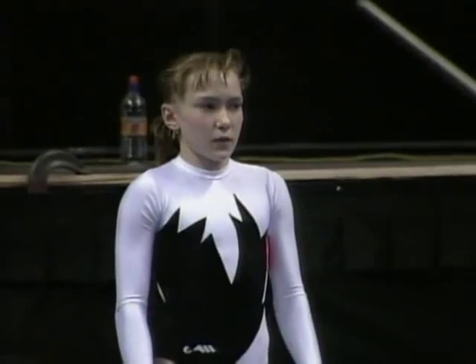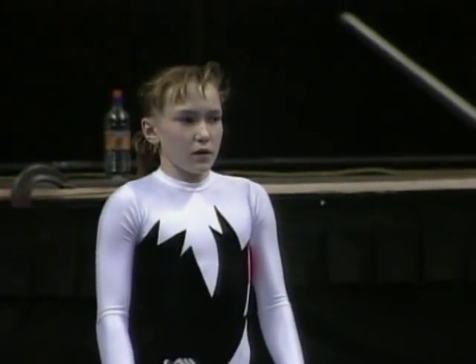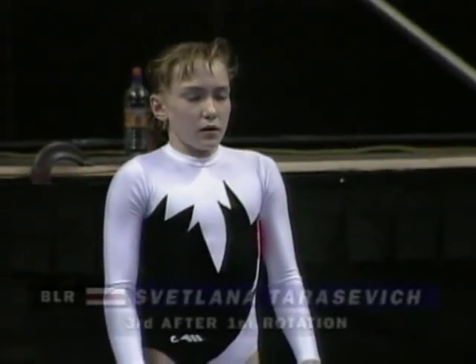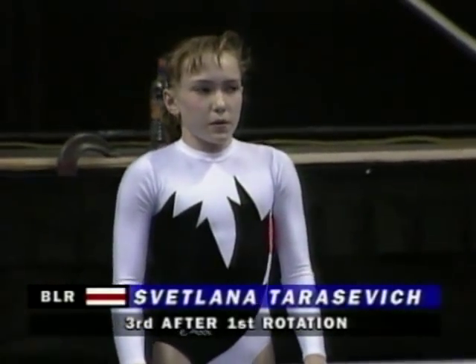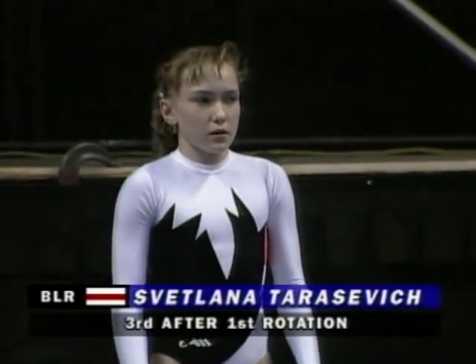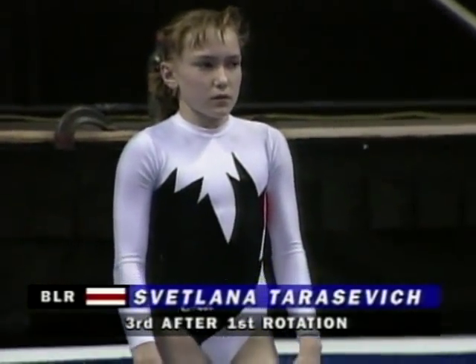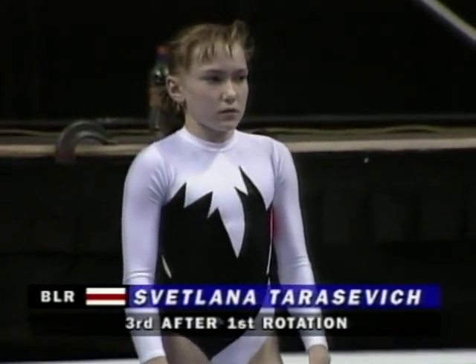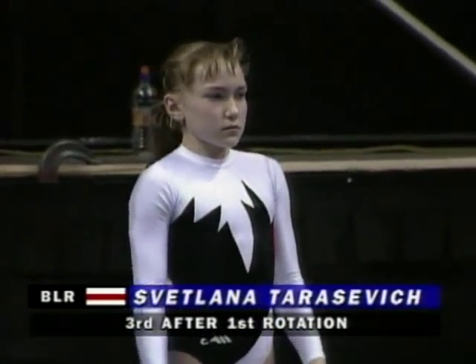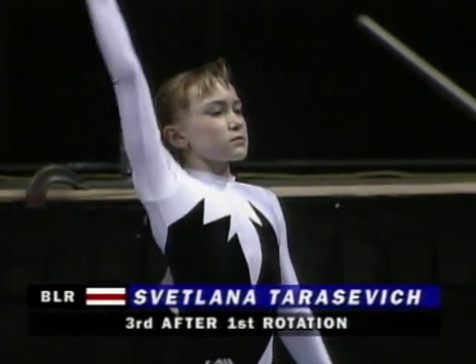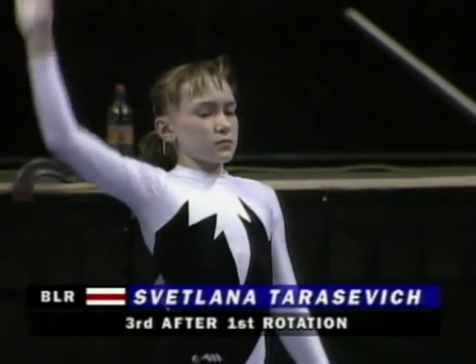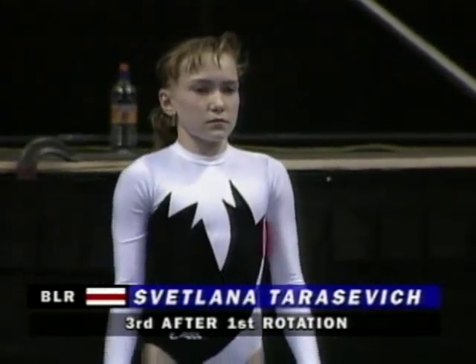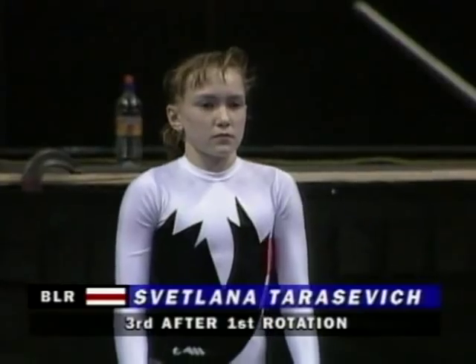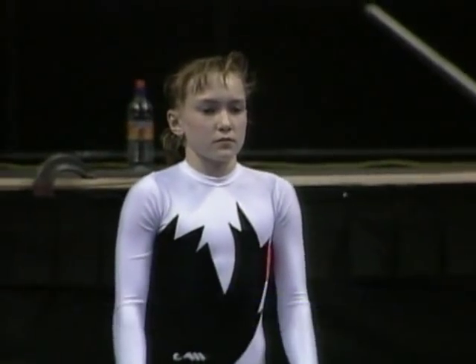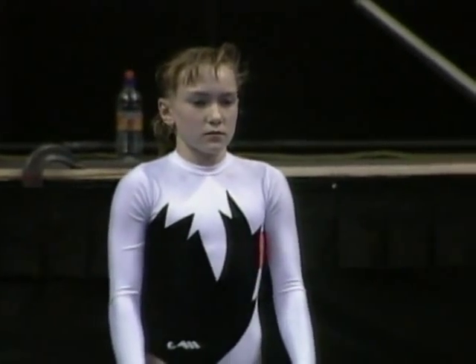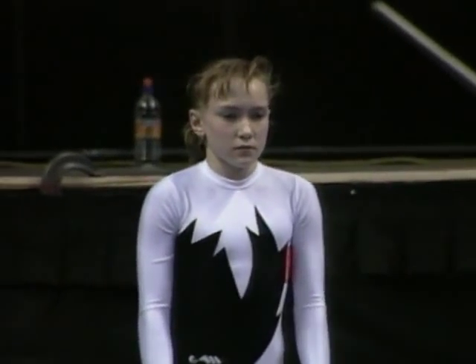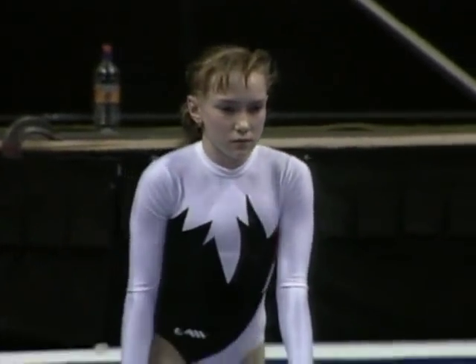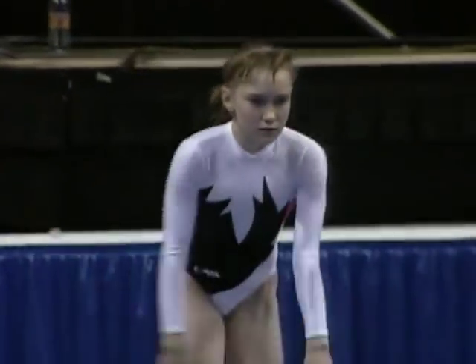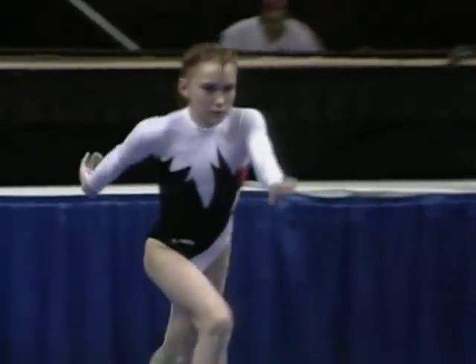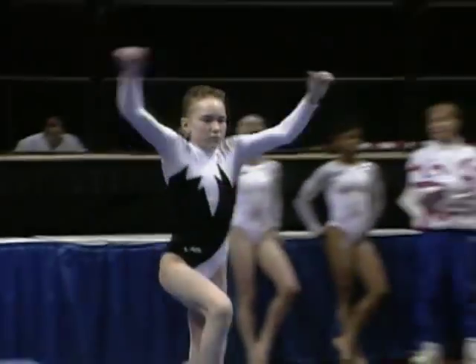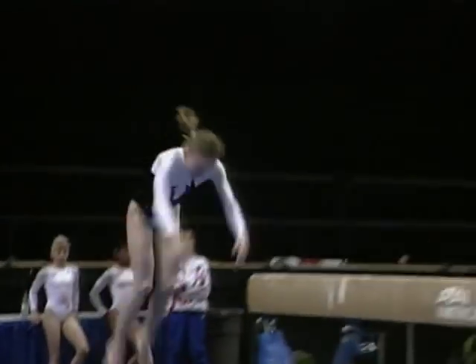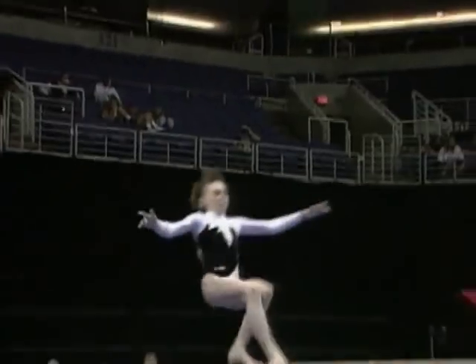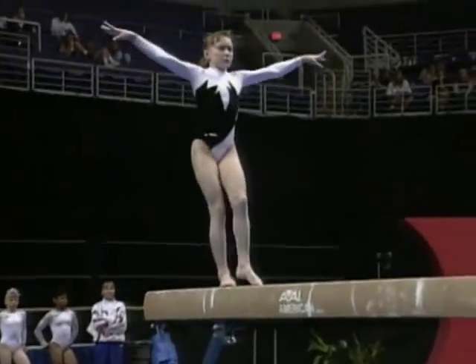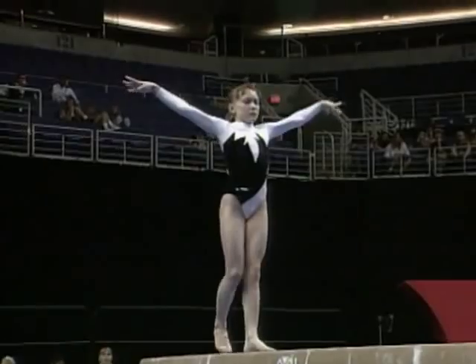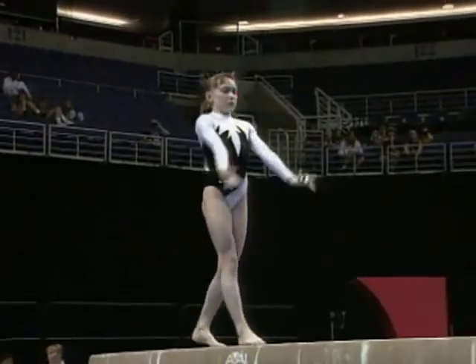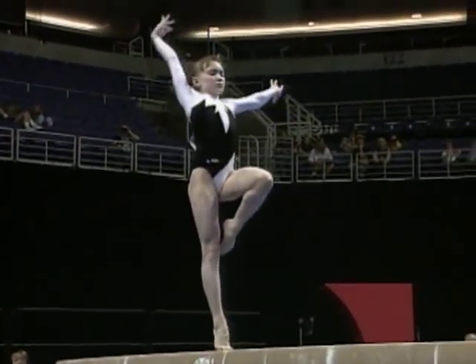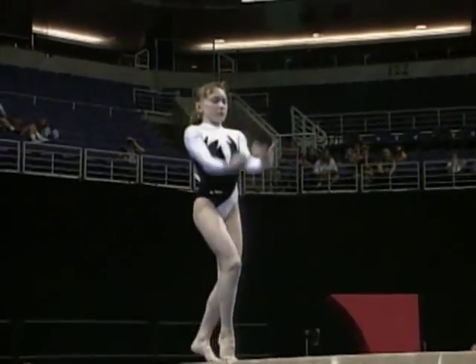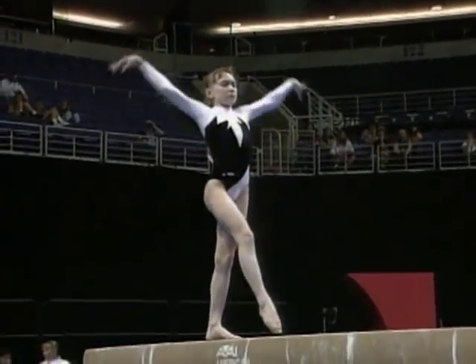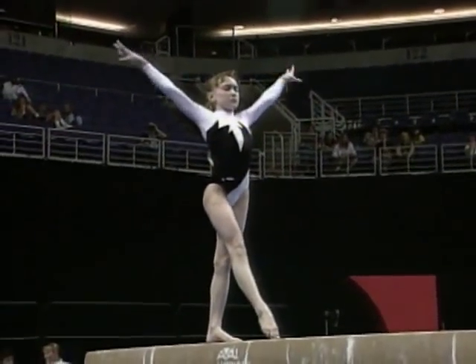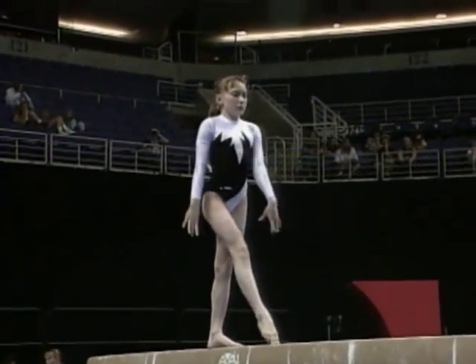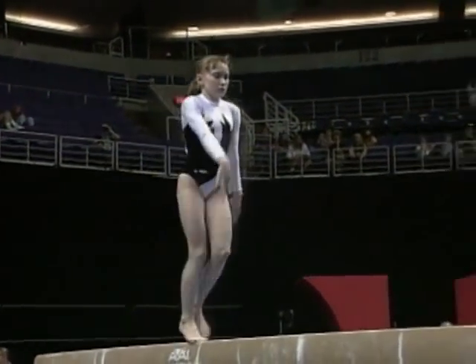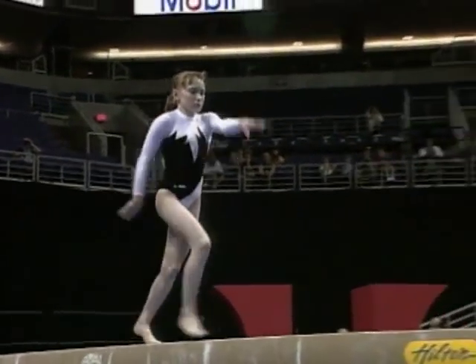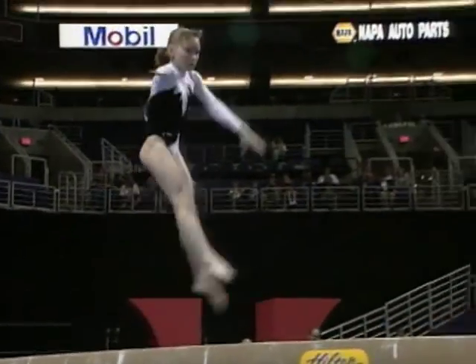Next up on the beam is Svetlana Tarasiewicz, who was sixth in the all-around at this year's European Championships. The most exciting part of this routine is the dismount. We couldn't believe it when we saw it in the workout — never seen it before. It's a double front.